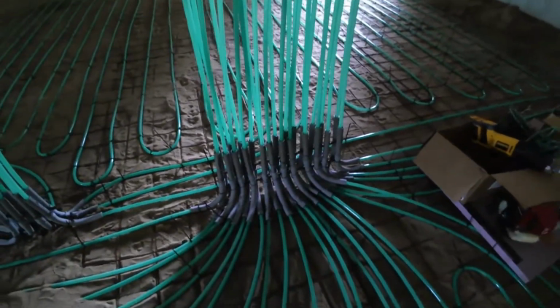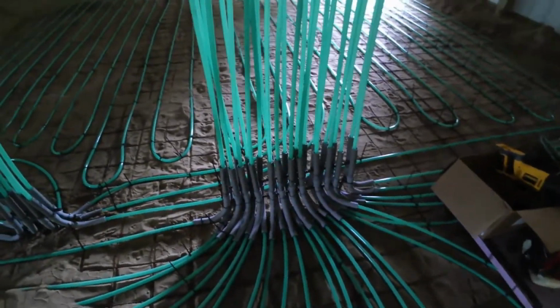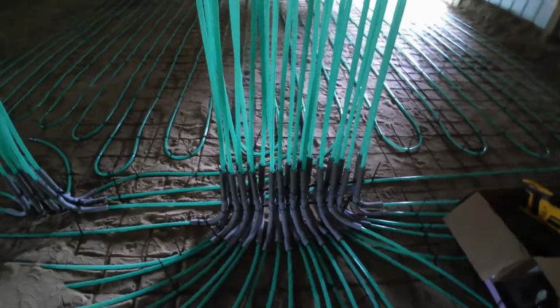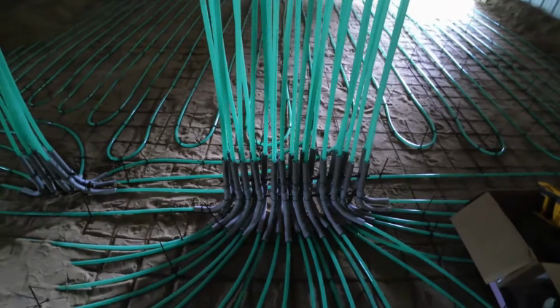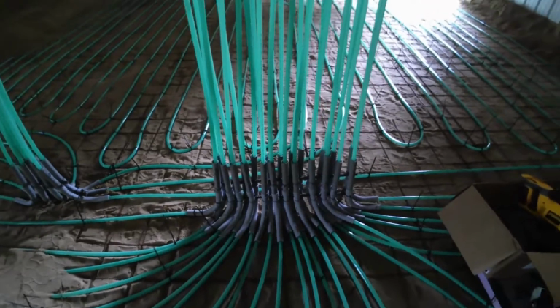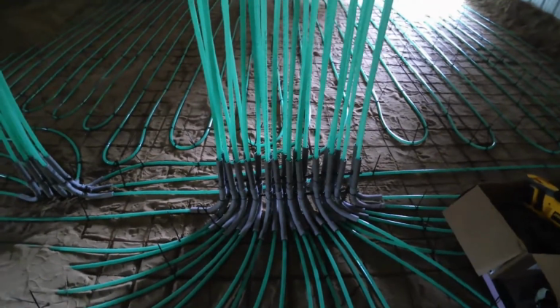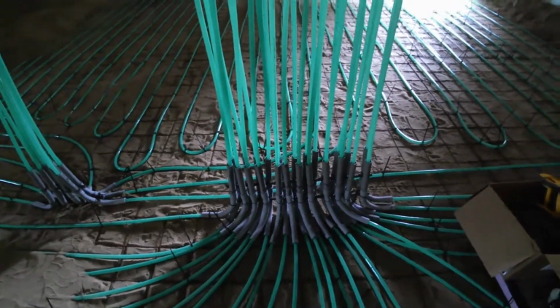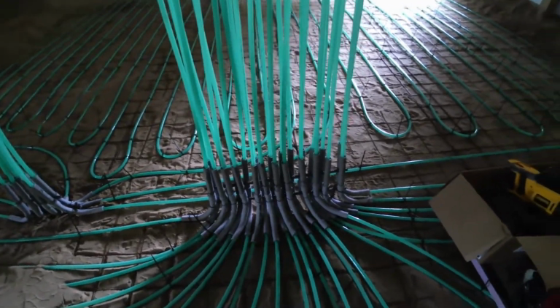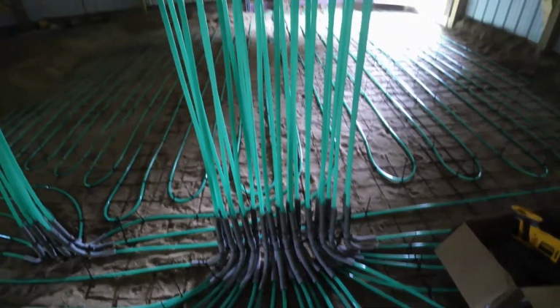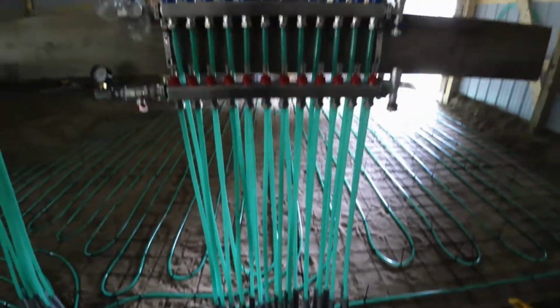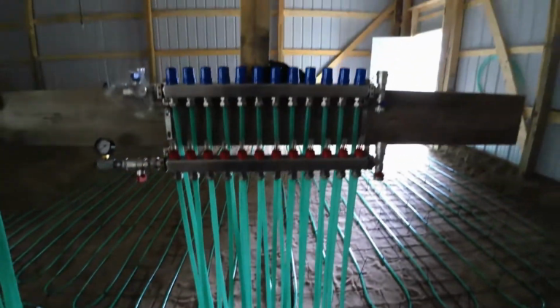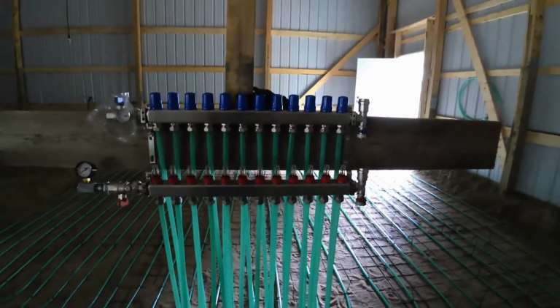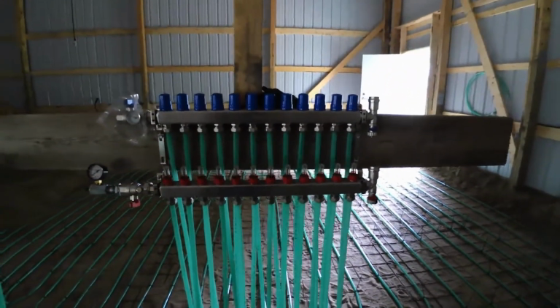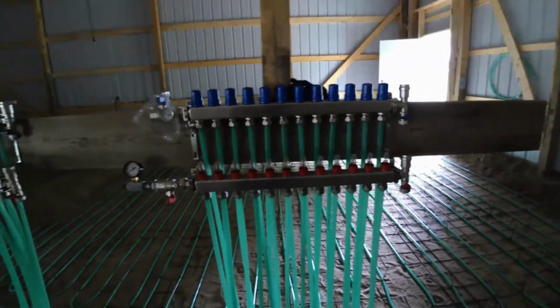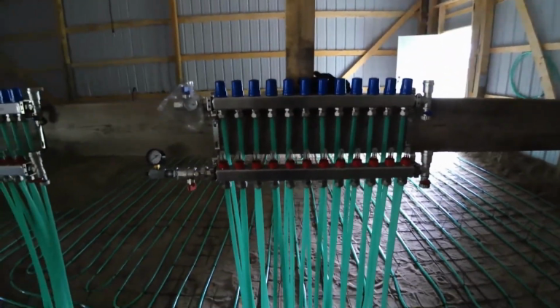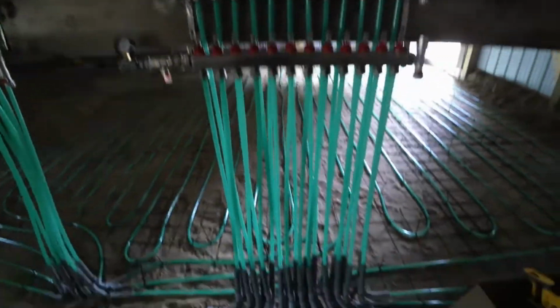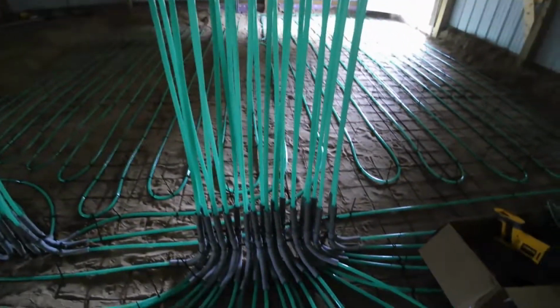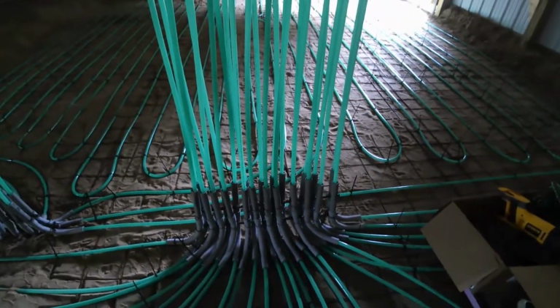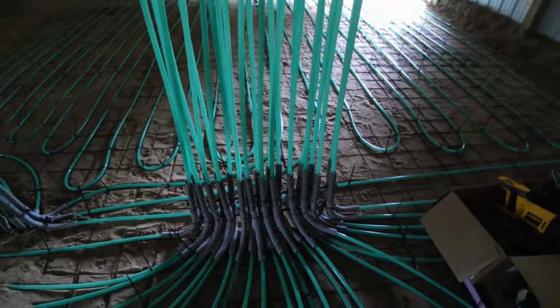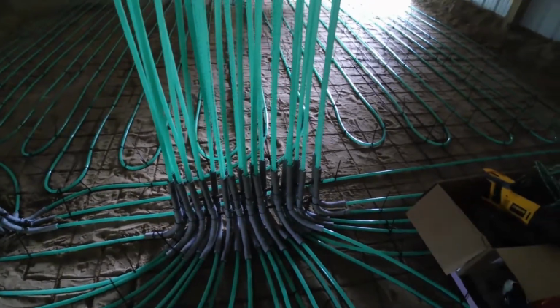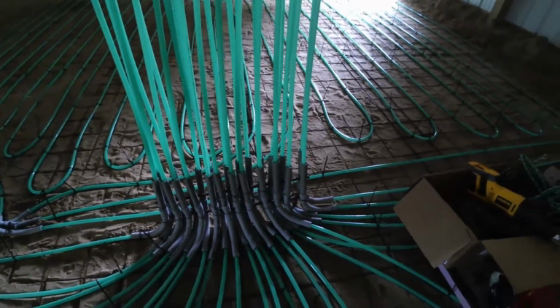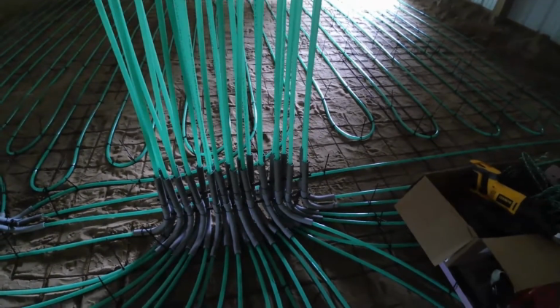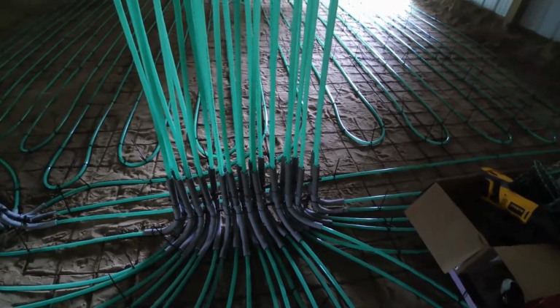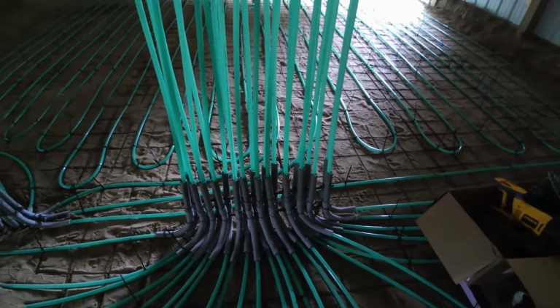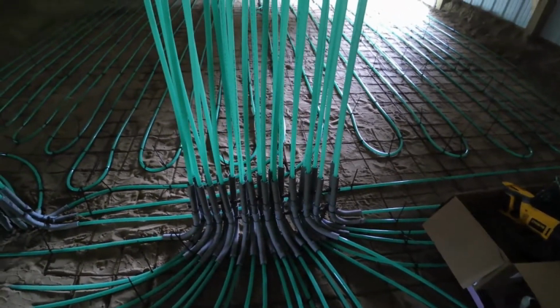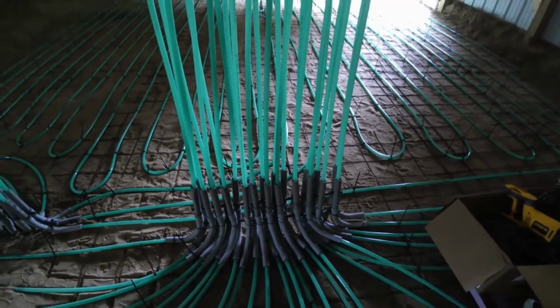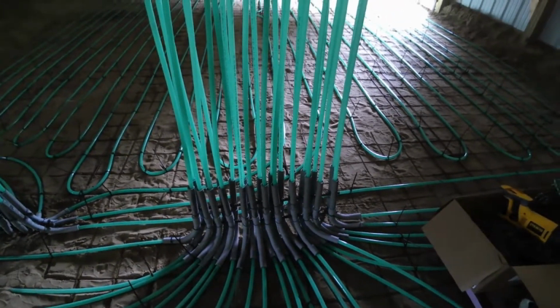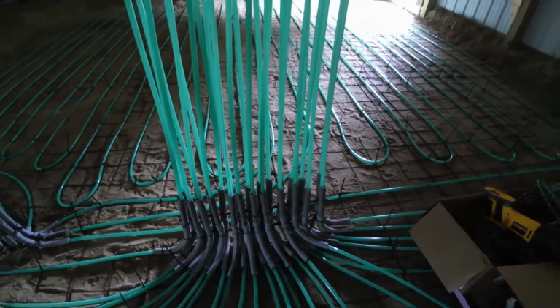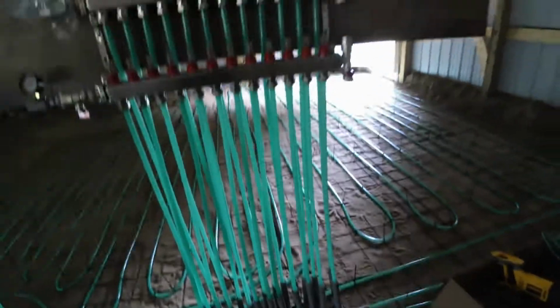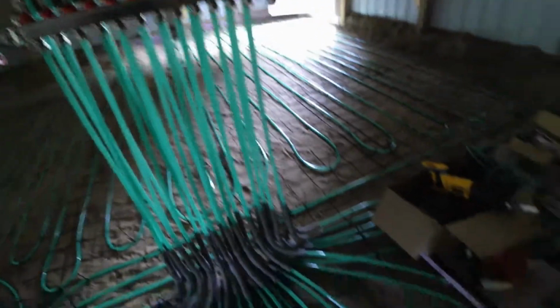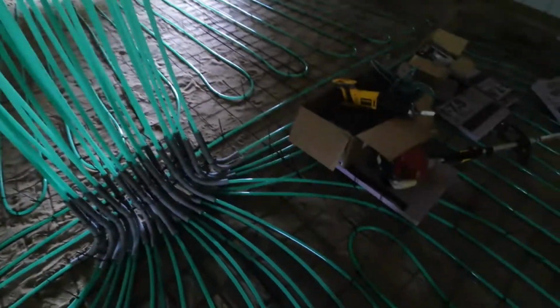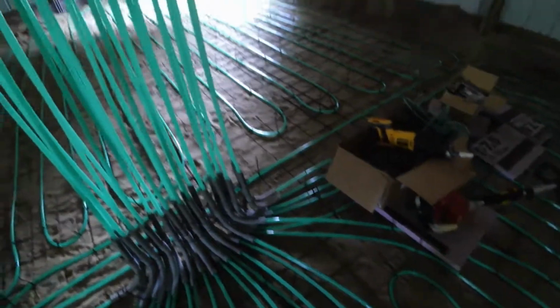Since this is about 10 inches below my floor height, that's why I had to put little stub pieces up so I could get above that concrete and protect it.